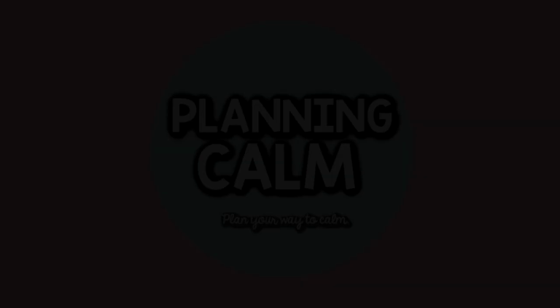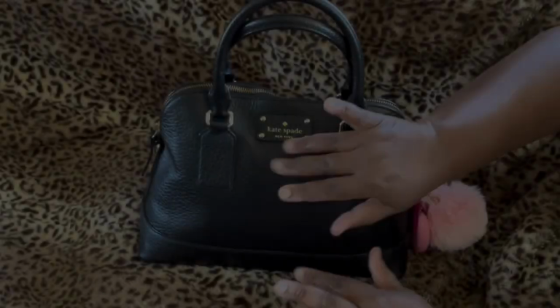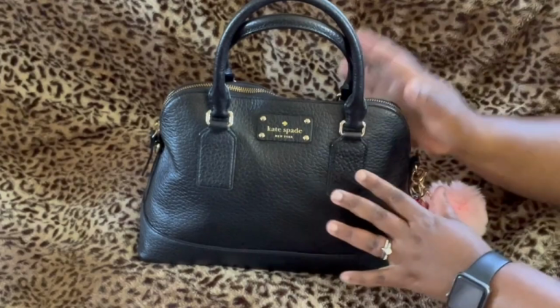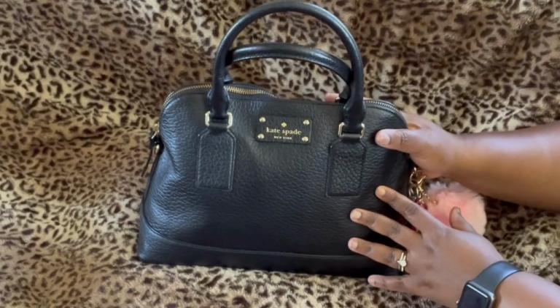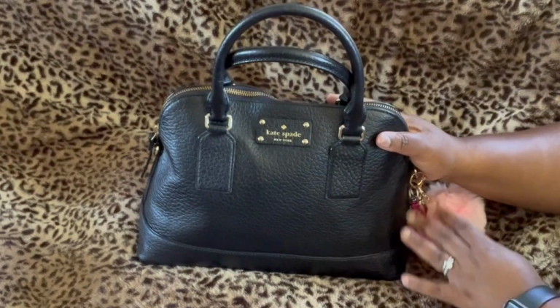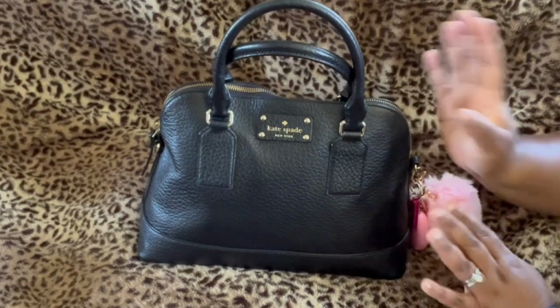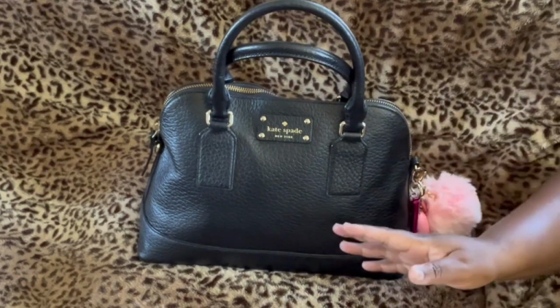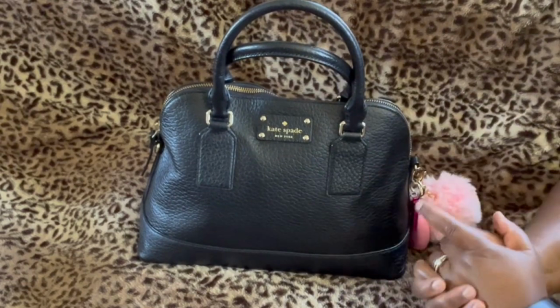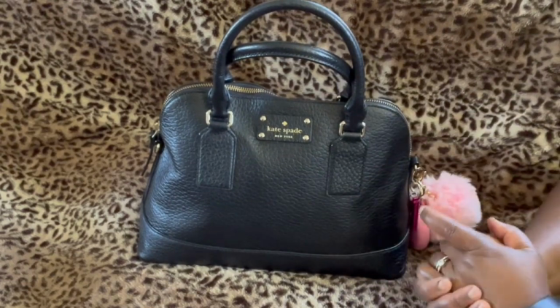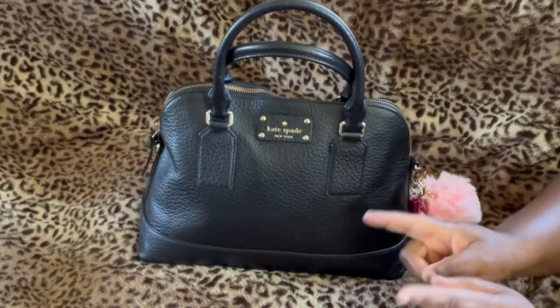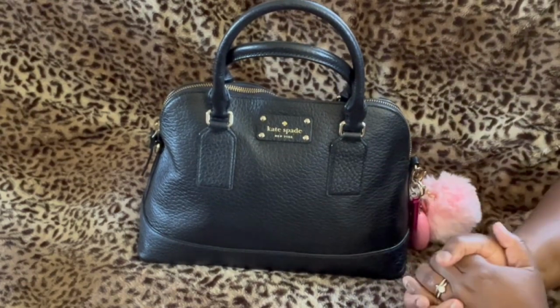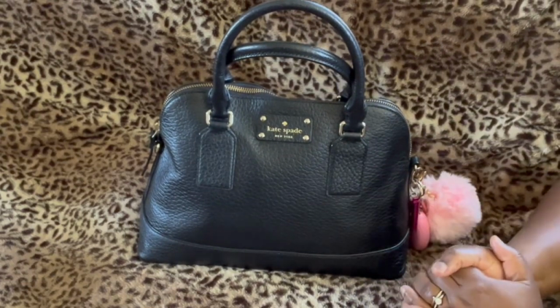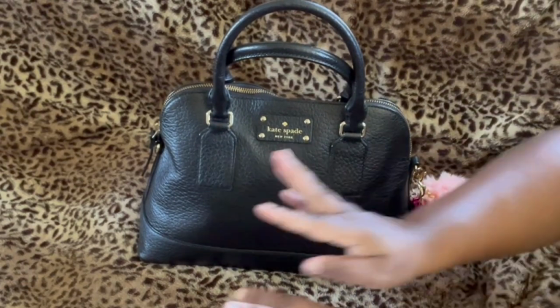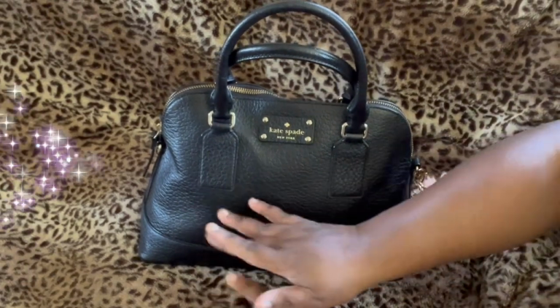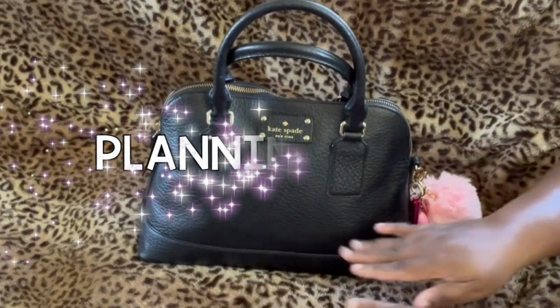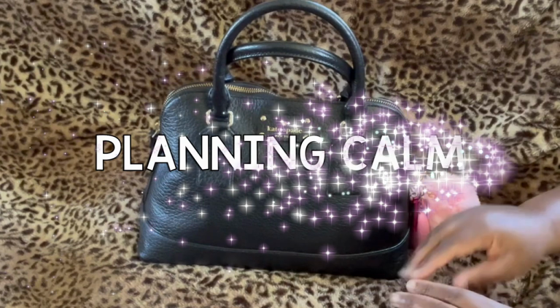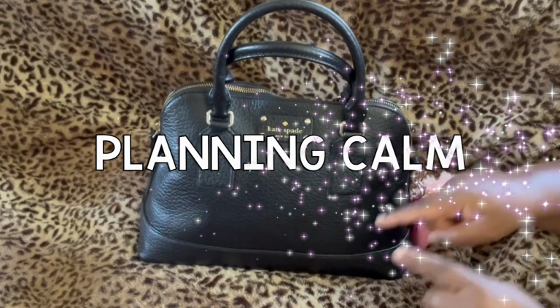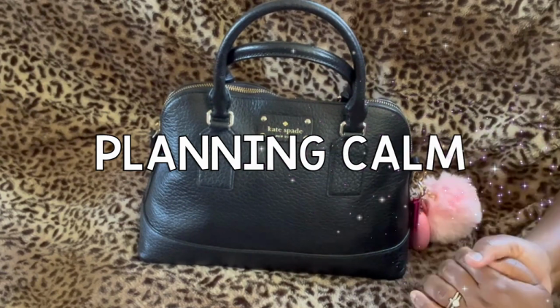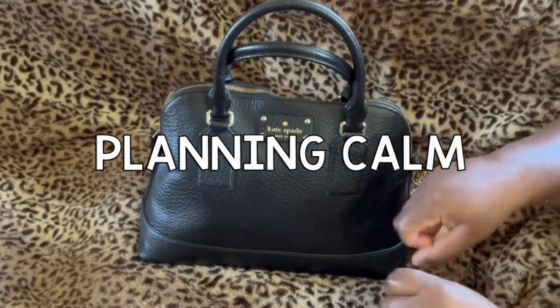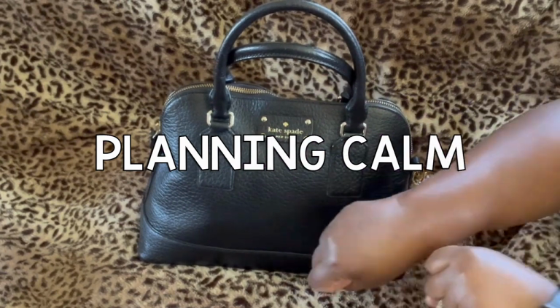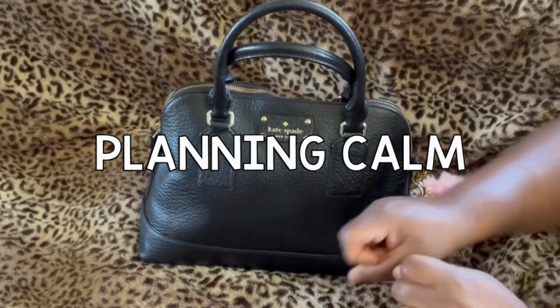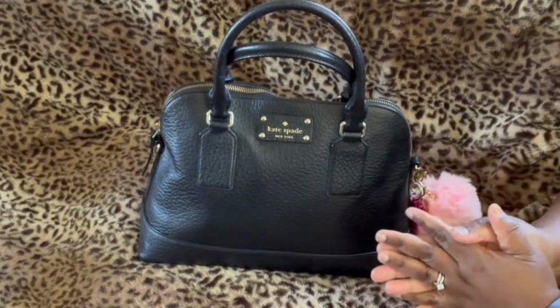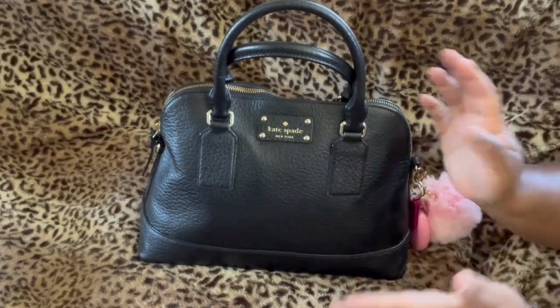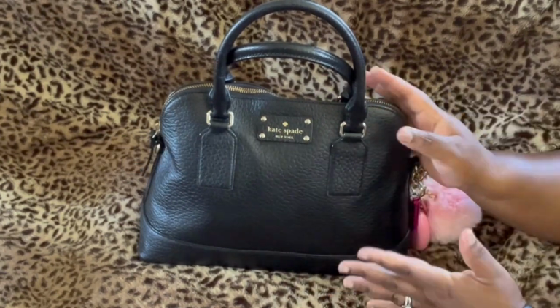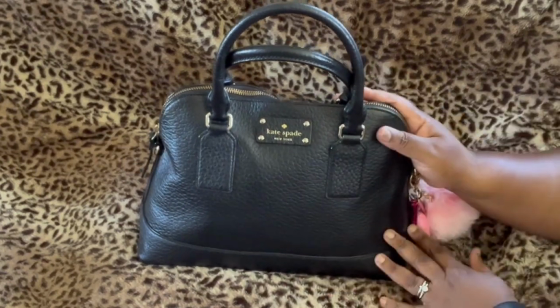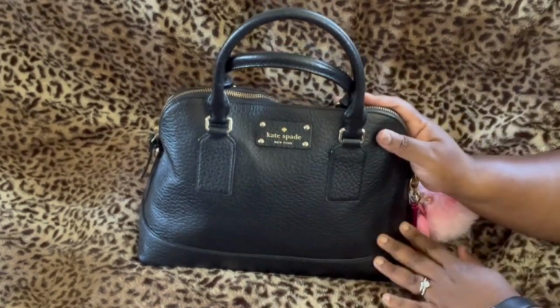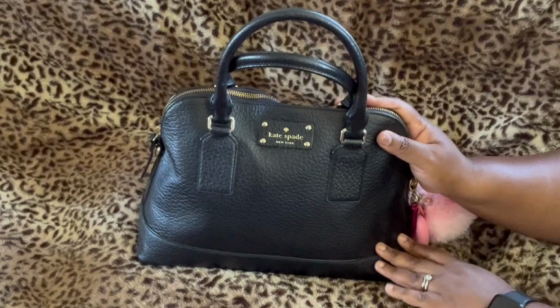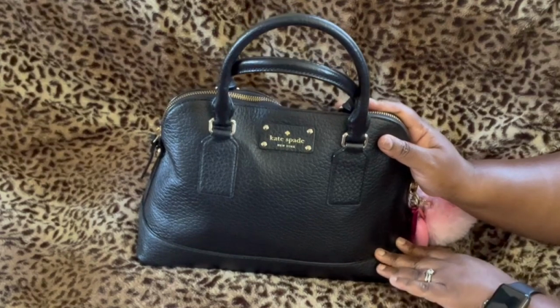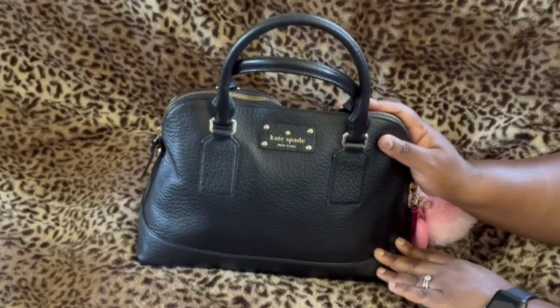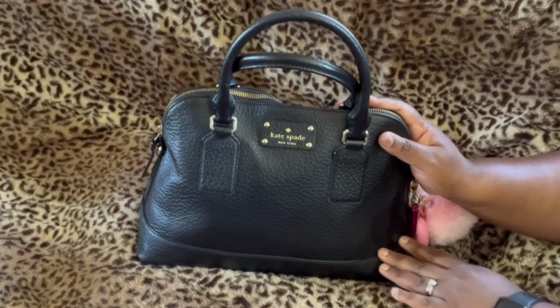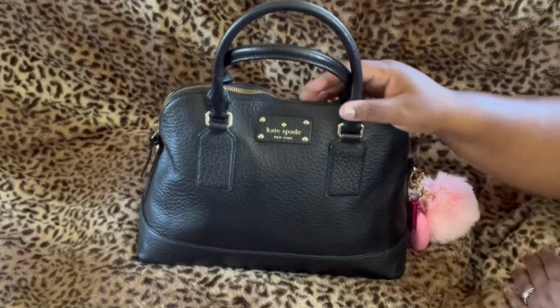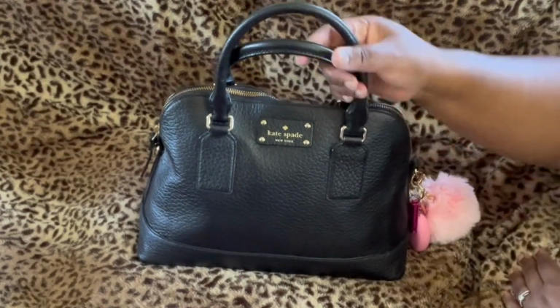Hello beautiful peeps of YouTube and welcome back to my channel. My name is Kat and you're watching Planning Calm. Here in this channel, I love to share with you all the many ways I can help you plan a calmer life. And in this video,